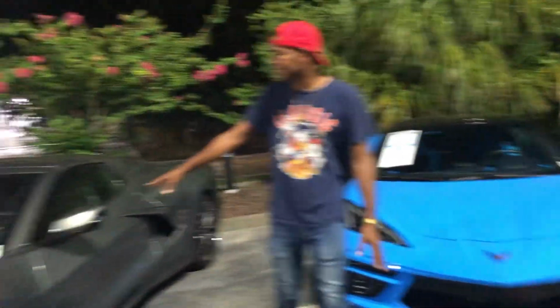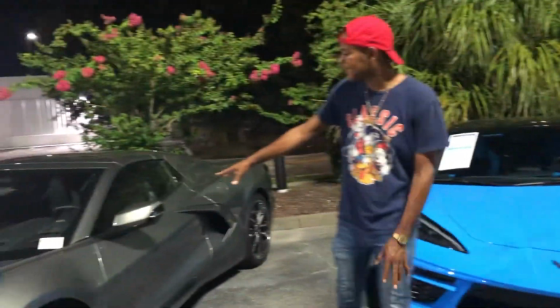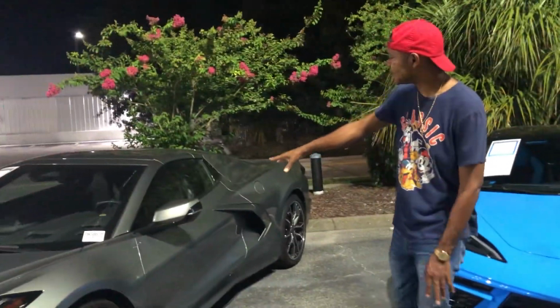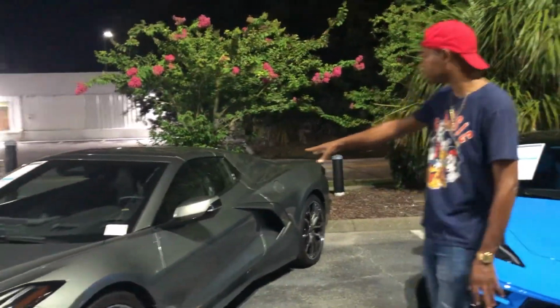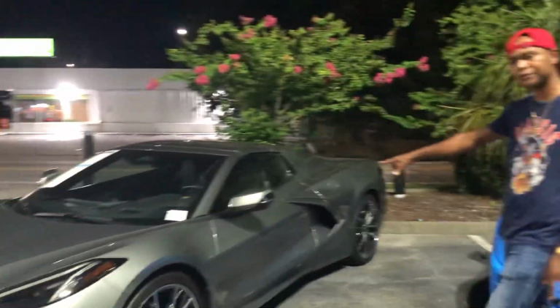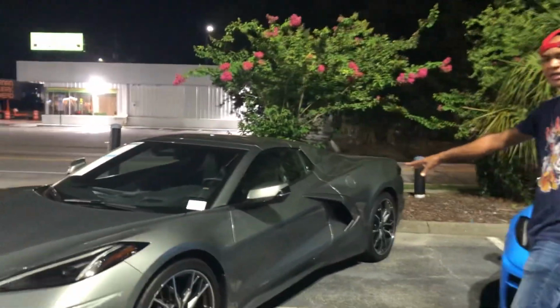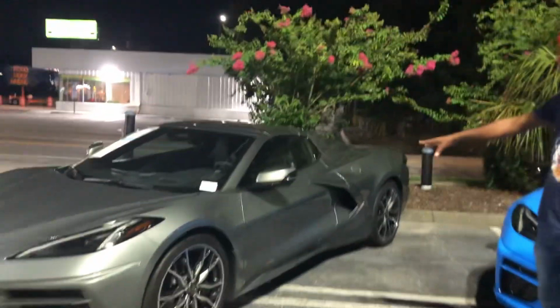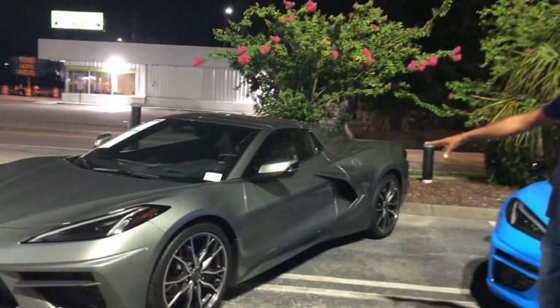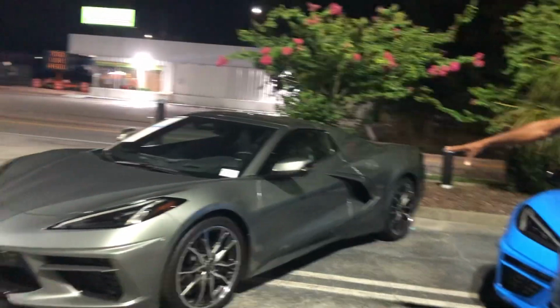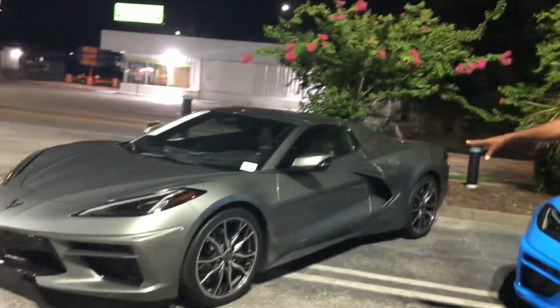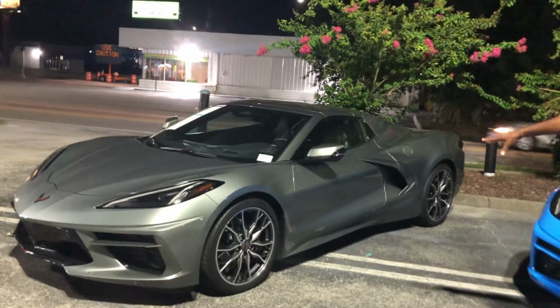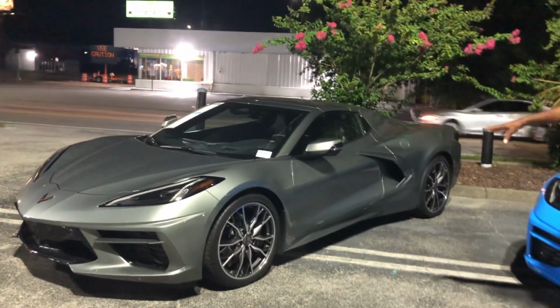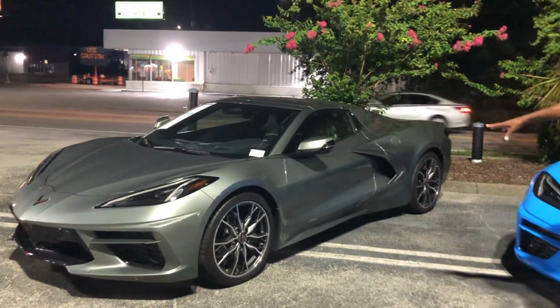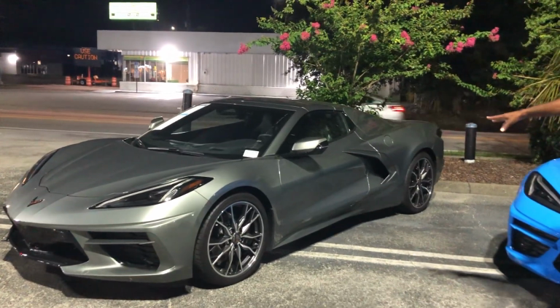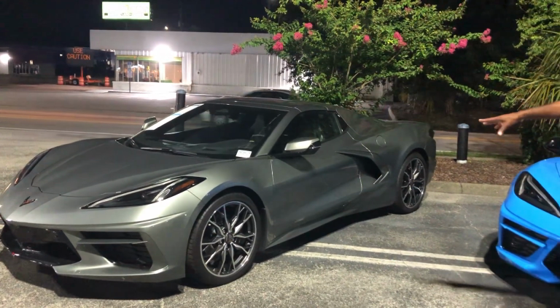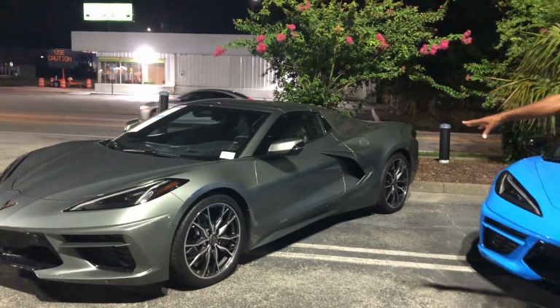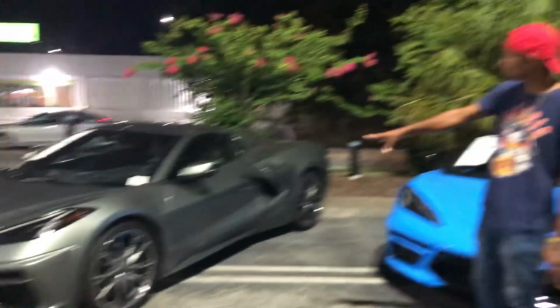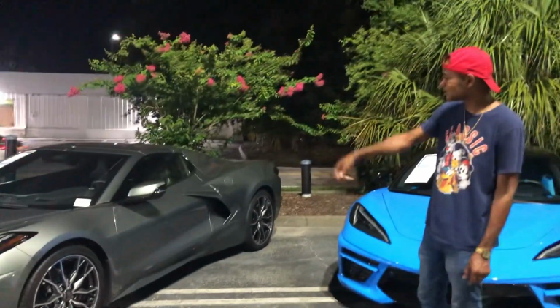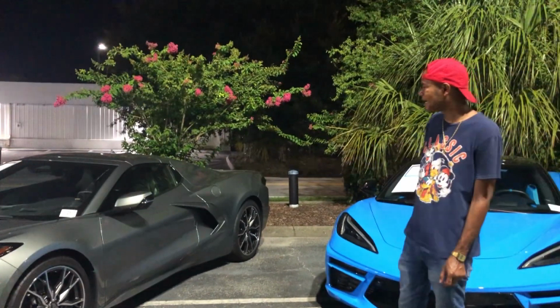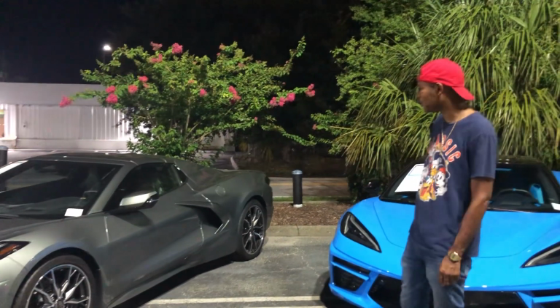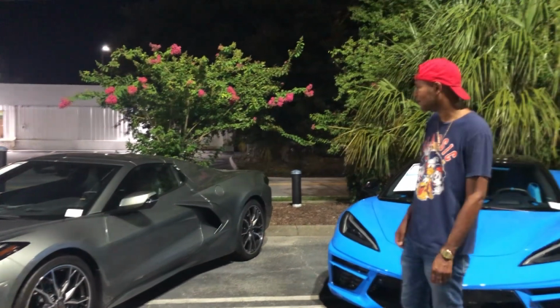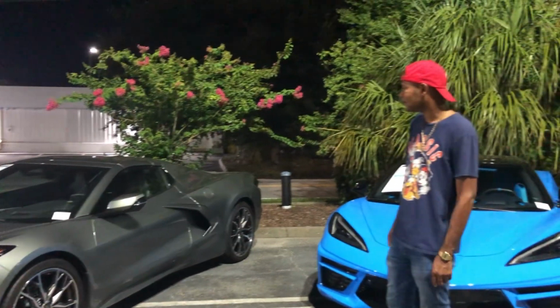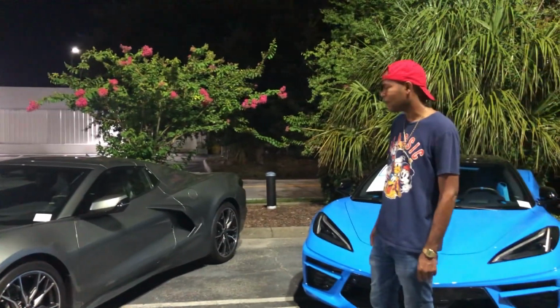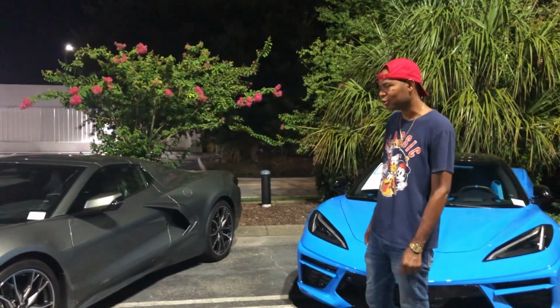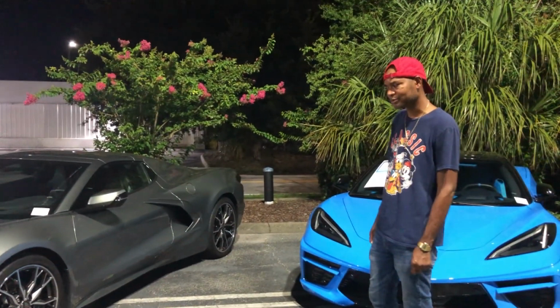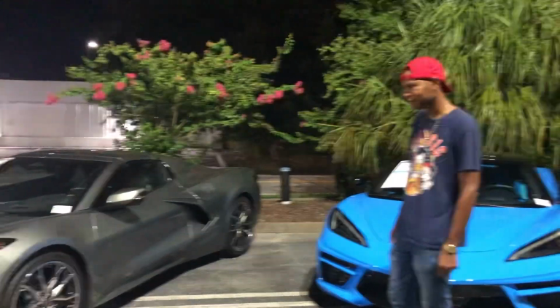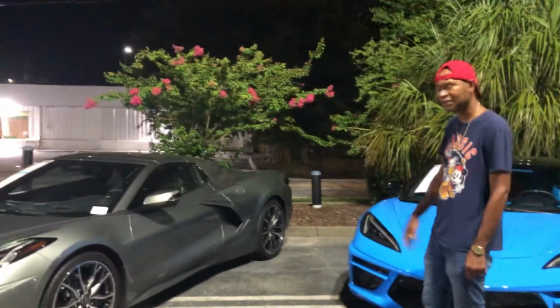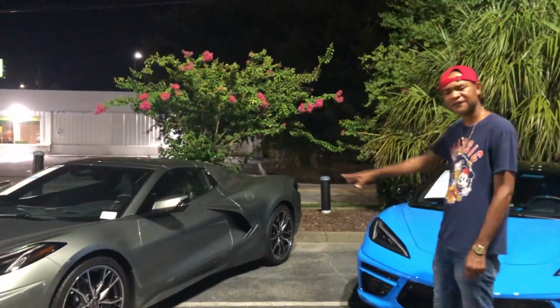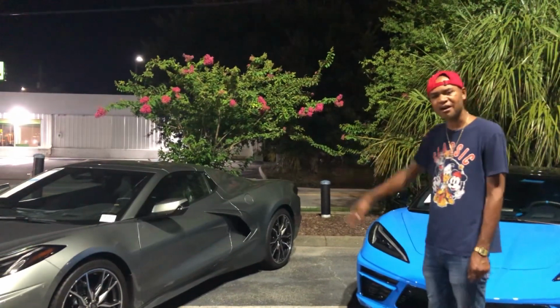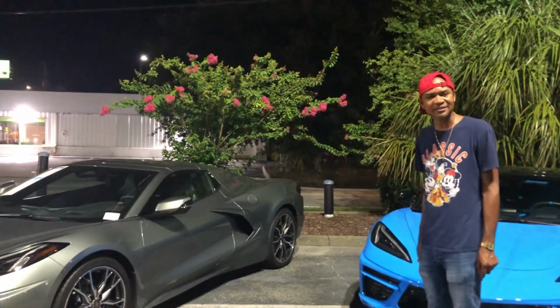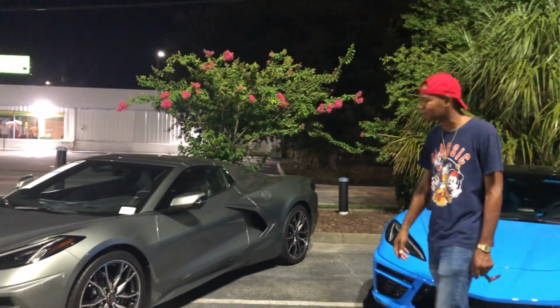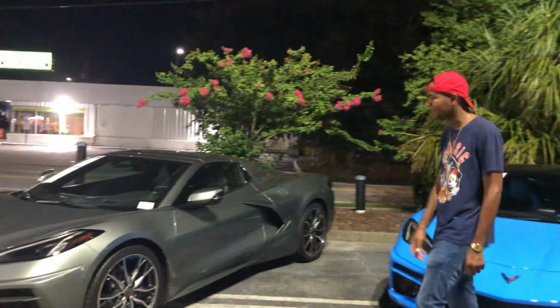And then they got this beauty right here. Just classy, you ain't got to do nothing to it but put your tag on it. Awesome. Look like a Ferrari — that thing's so nice.